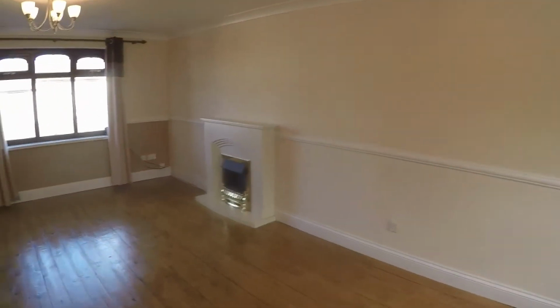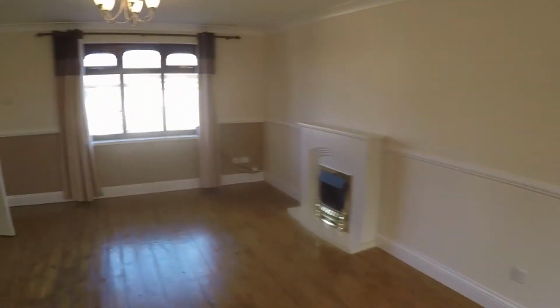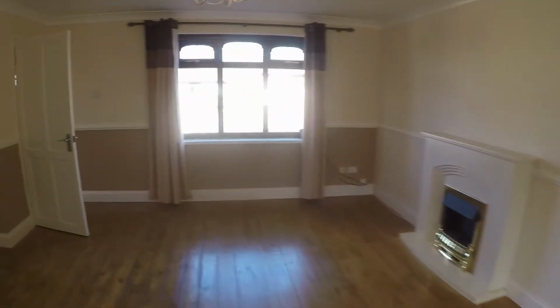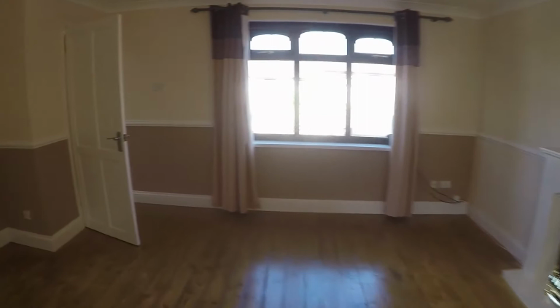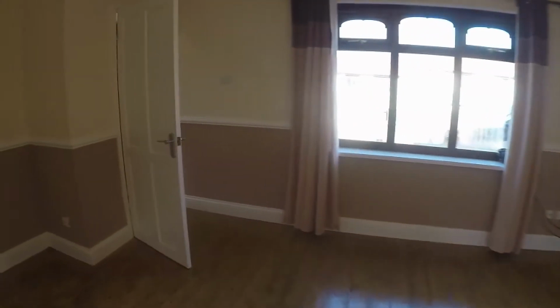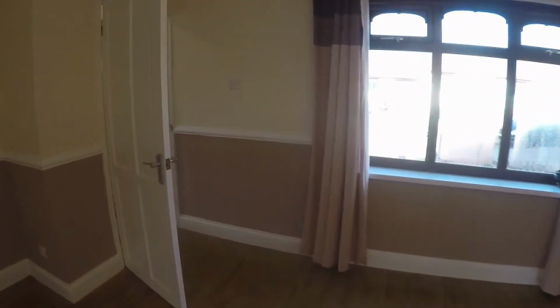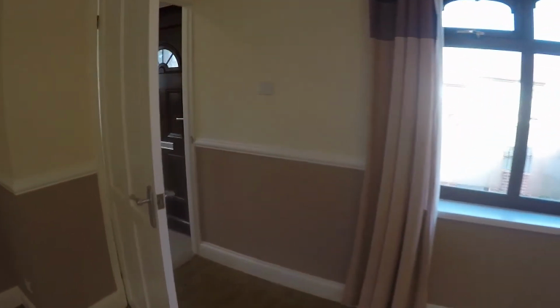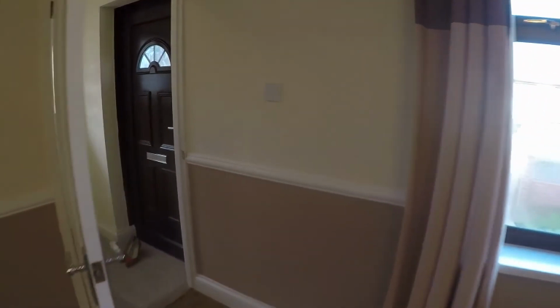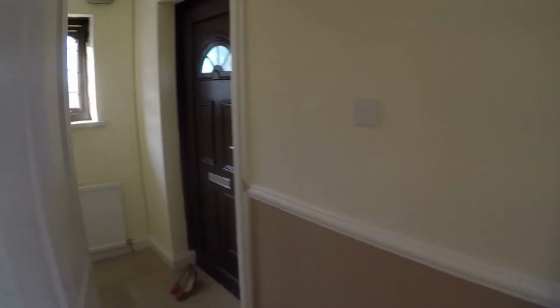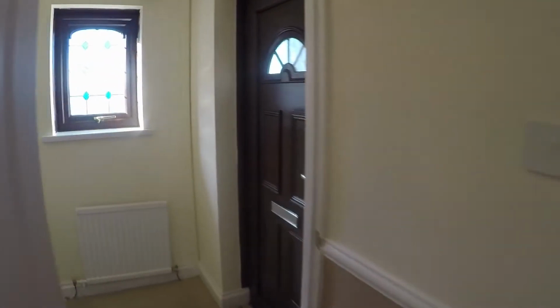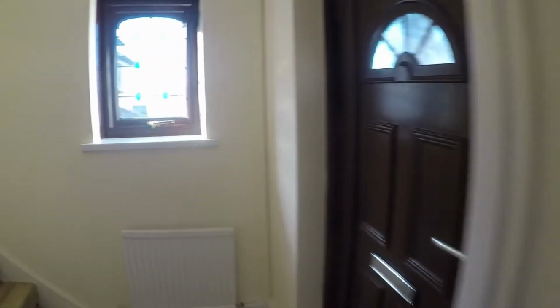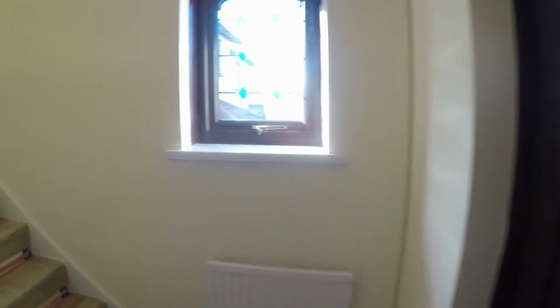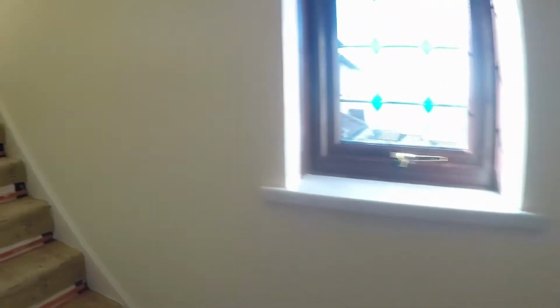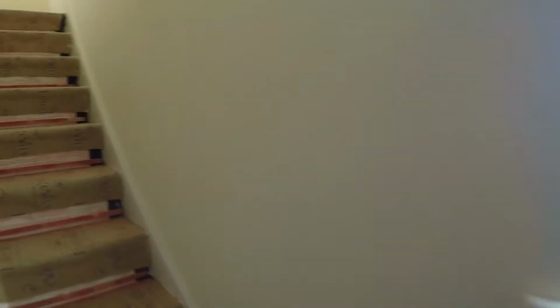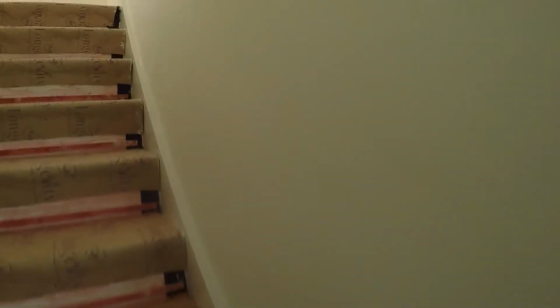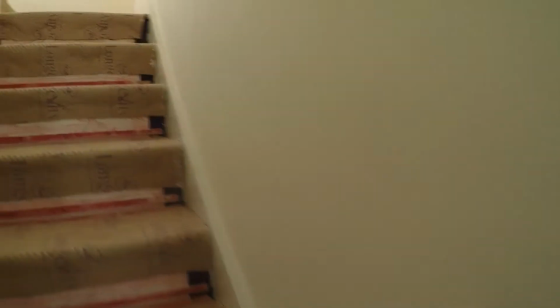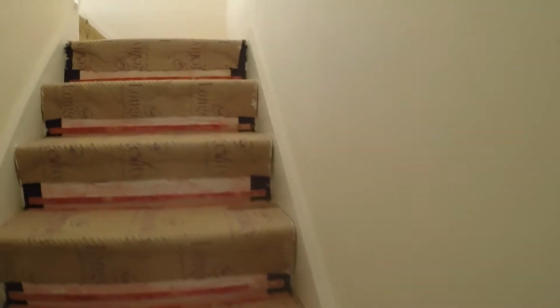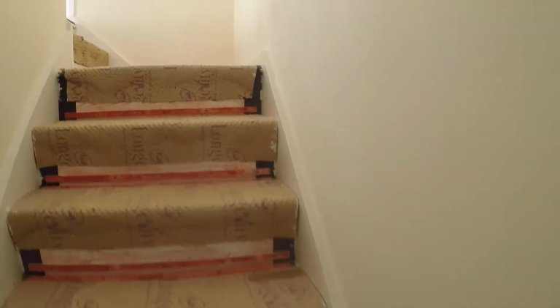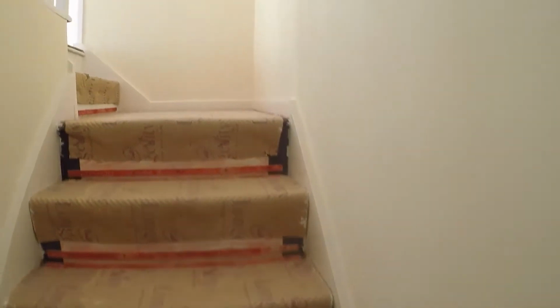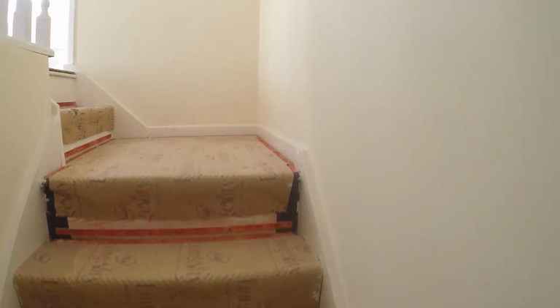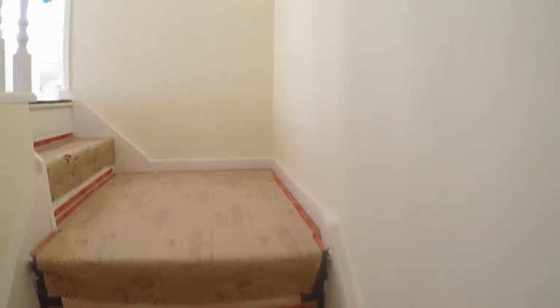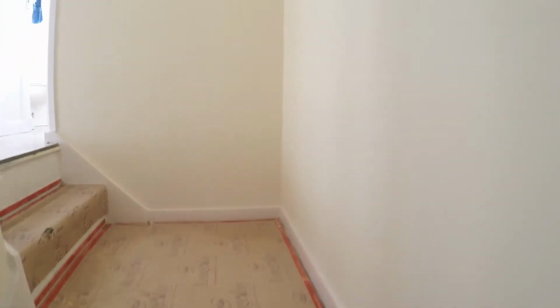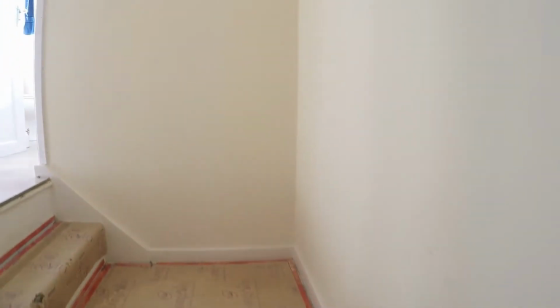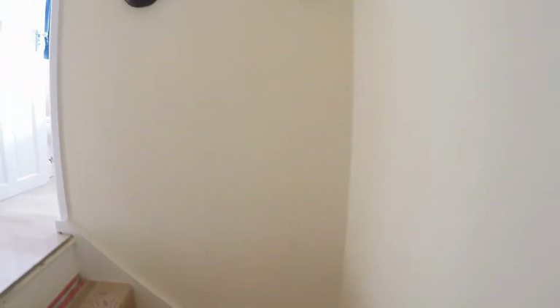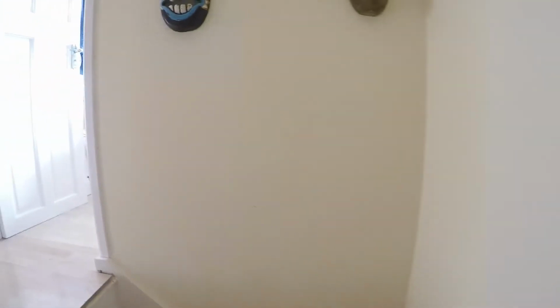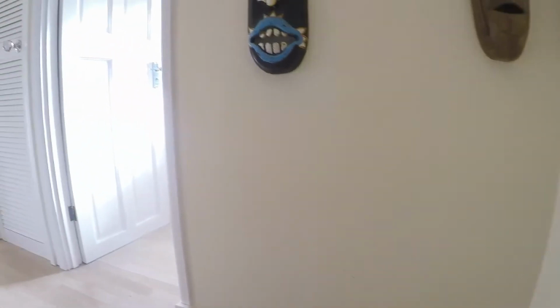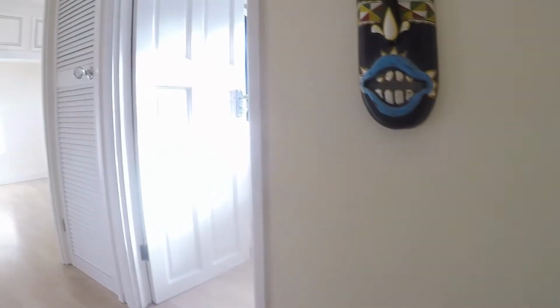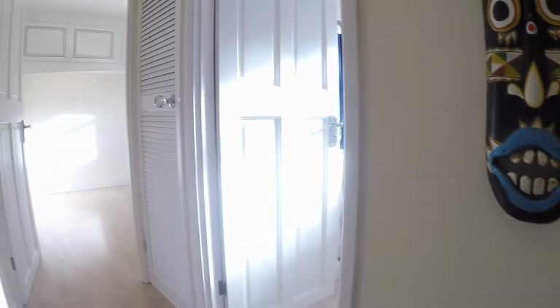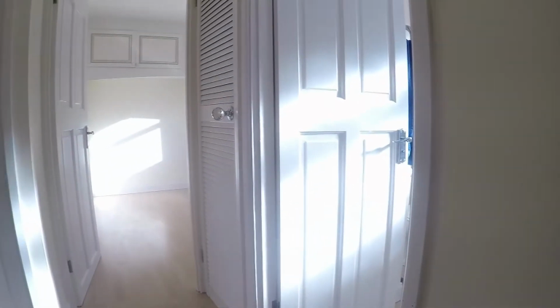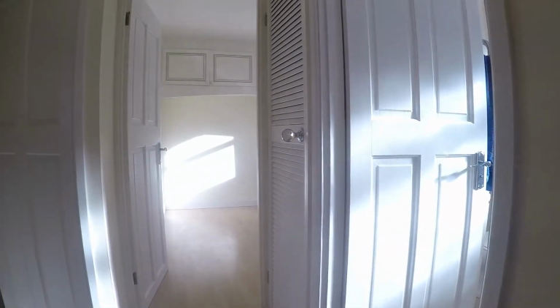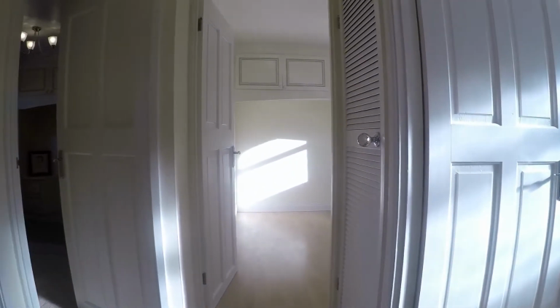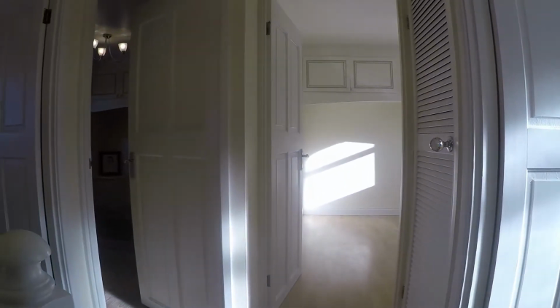I'll take you upstairs and show you the bedrooms. So three bedrooms up here and the family bathroom.